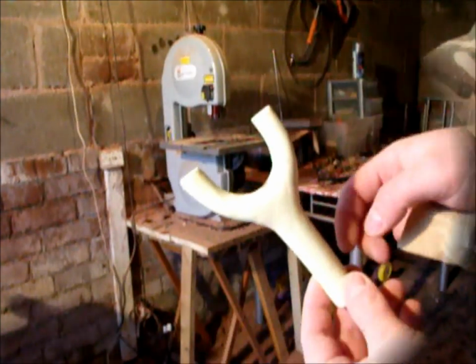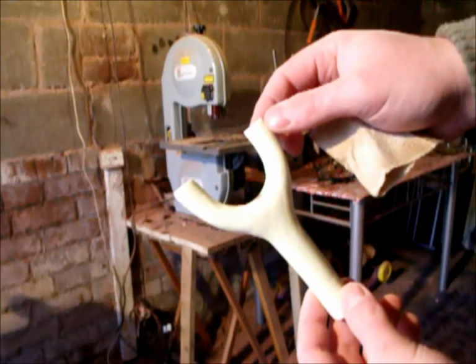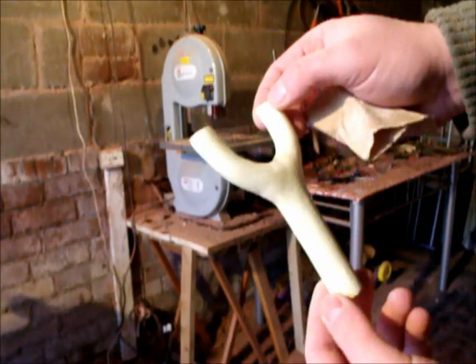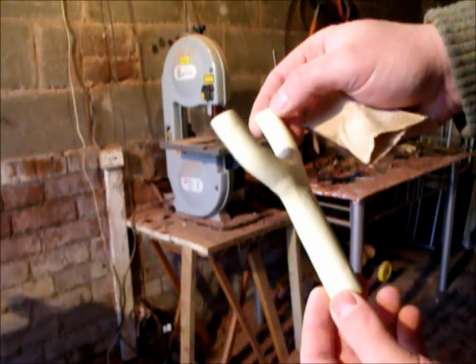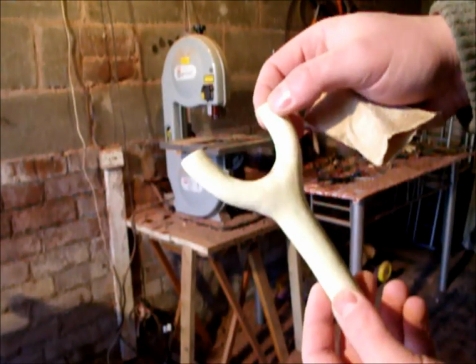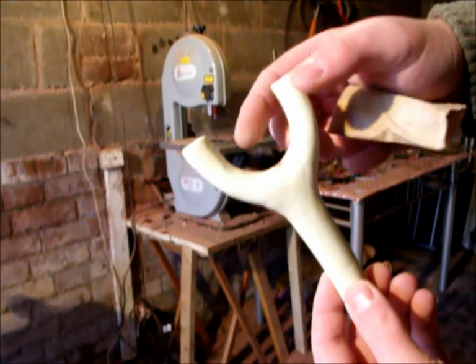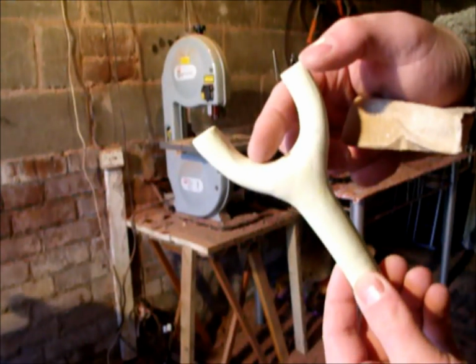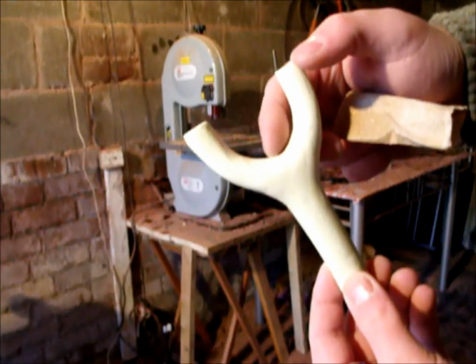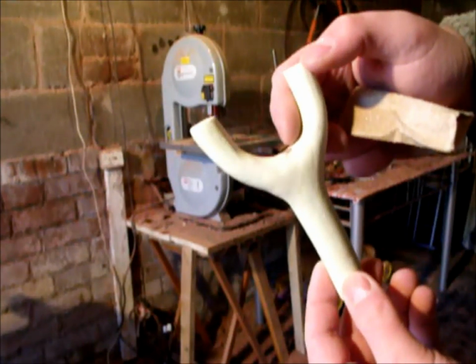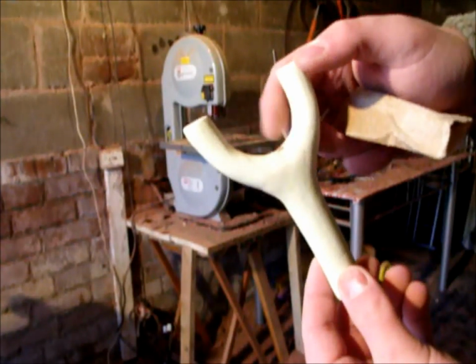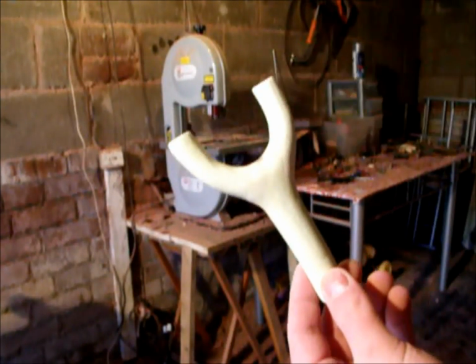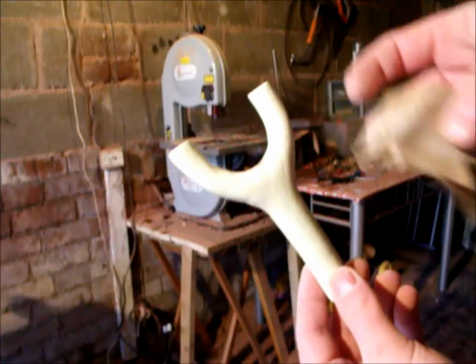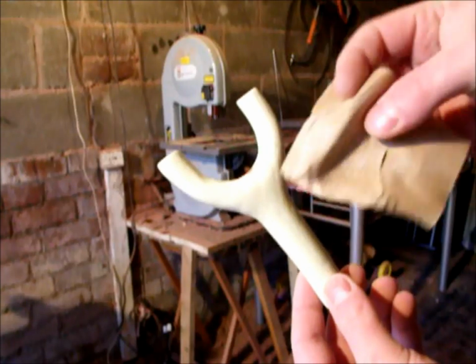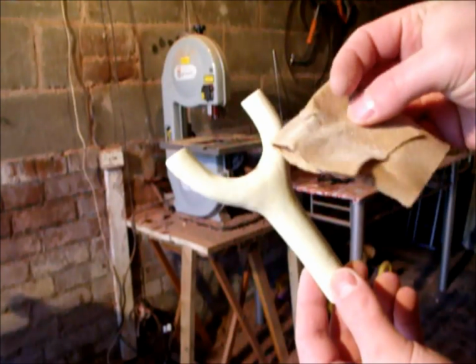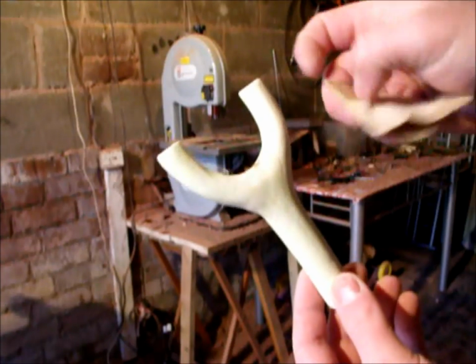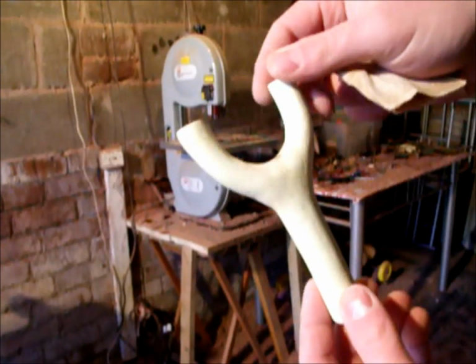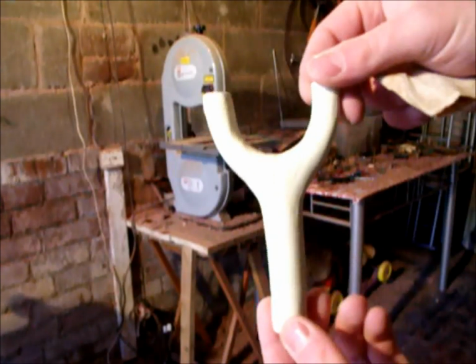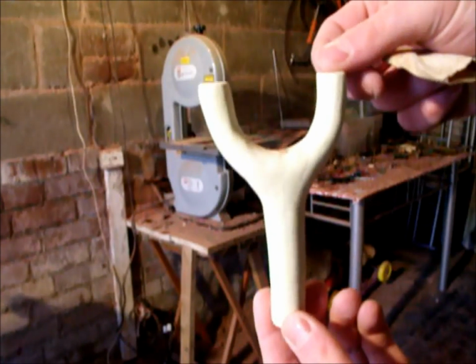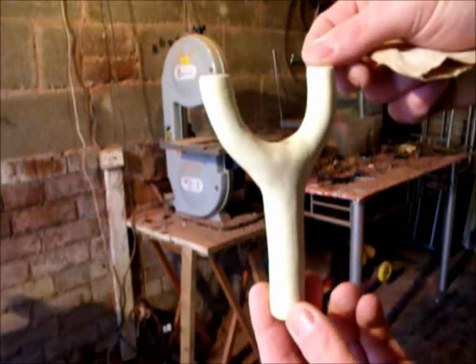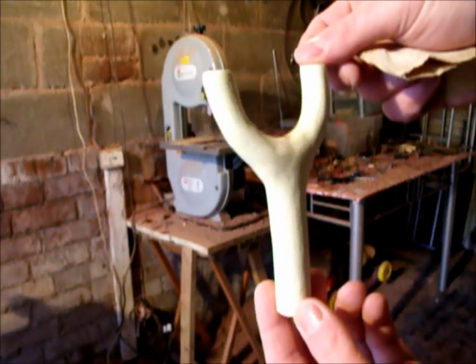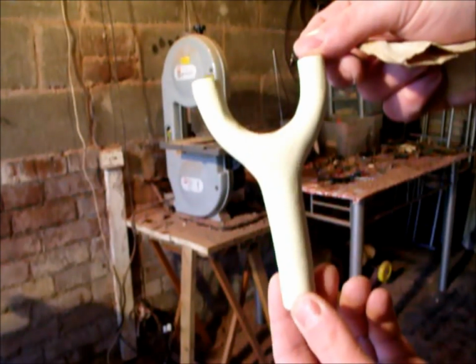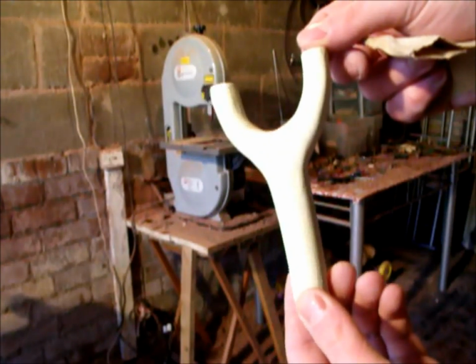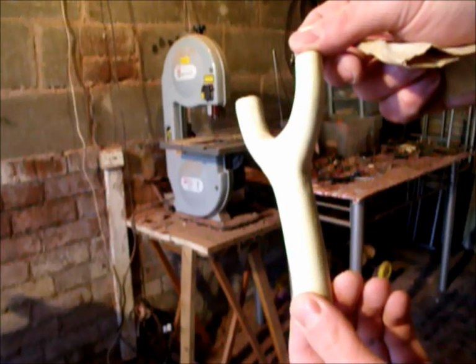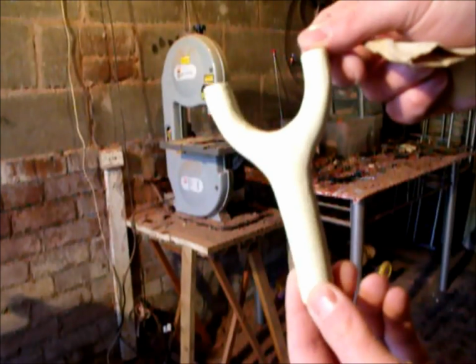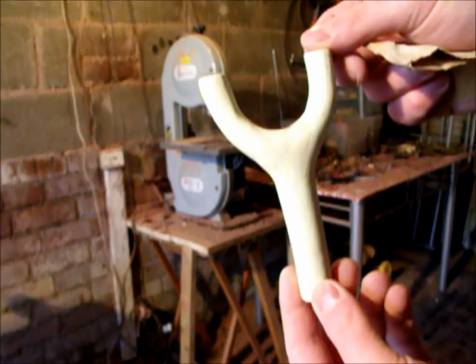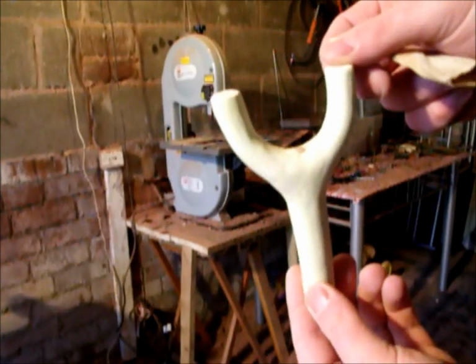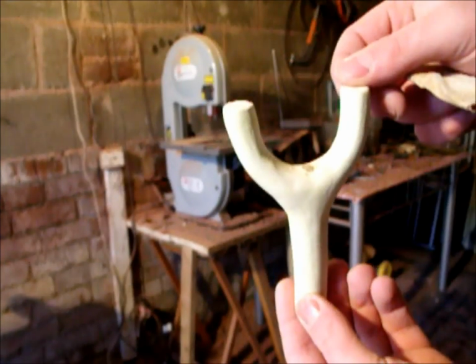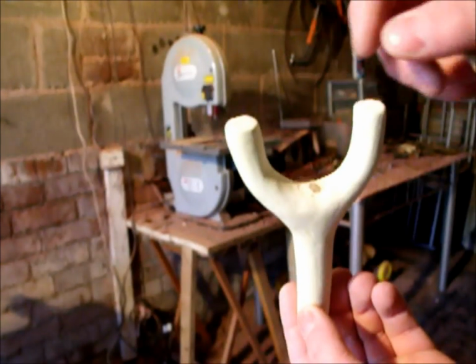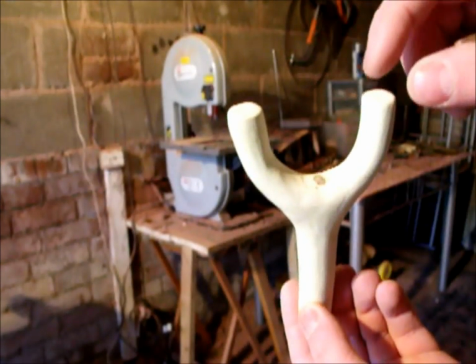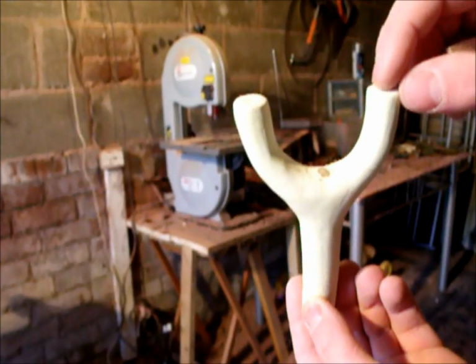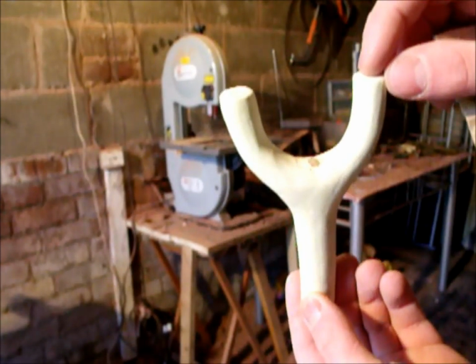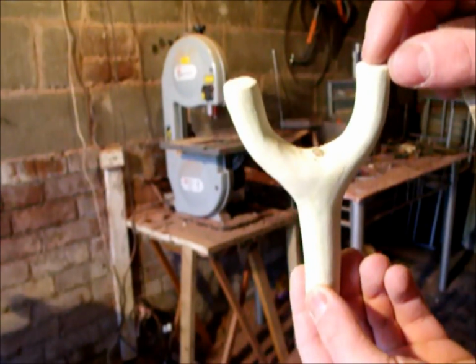Ok folks, so I've evened it out with the Dremel — as I say, you could have done that with a Stanley knife in less than a couple of minutes. I'll give it a quick rub with a bit of sandpaper. Now we have a very nice even ash fork, very smooth. I'm just going to show you how to shape the tops now, ready for fitment of flat bands.